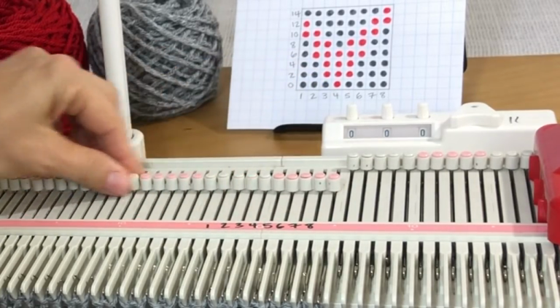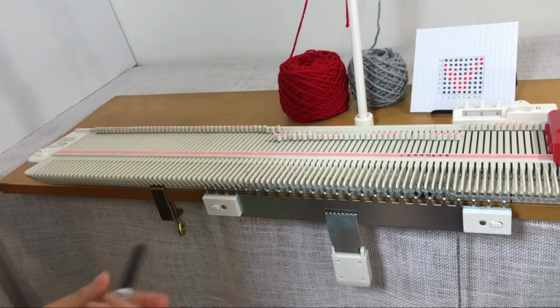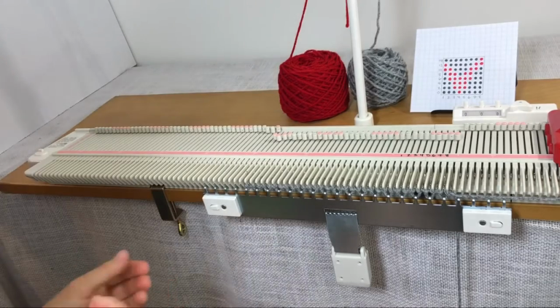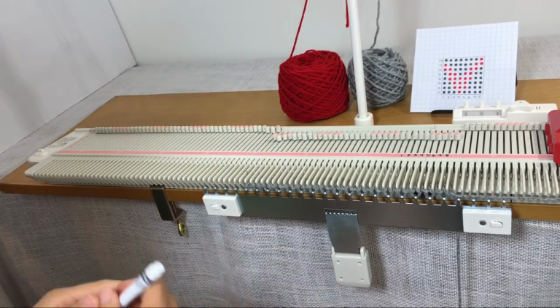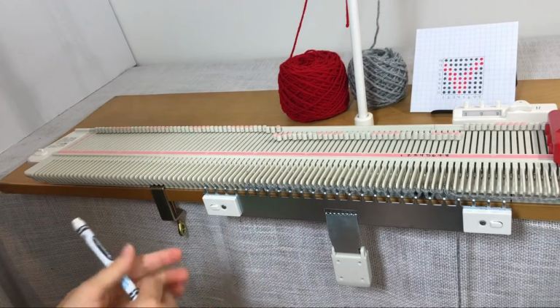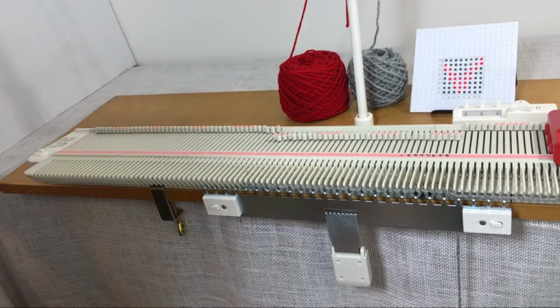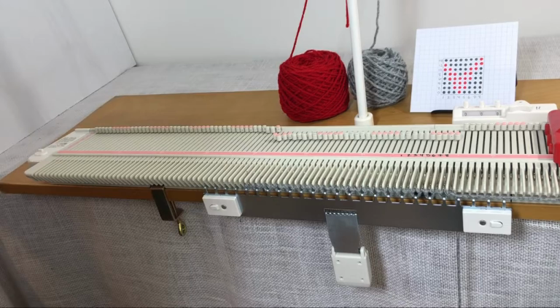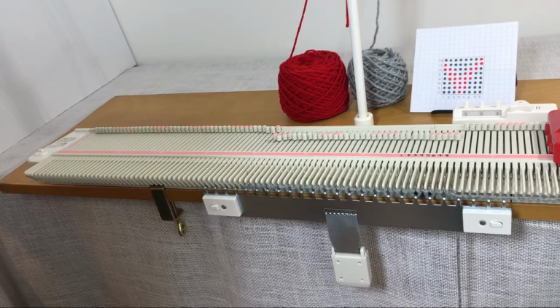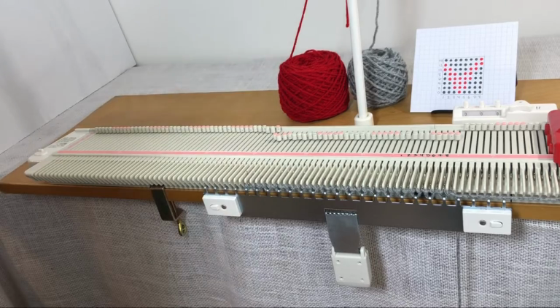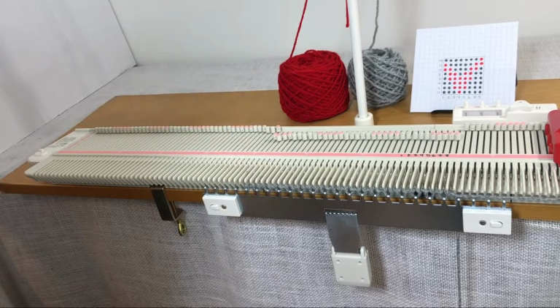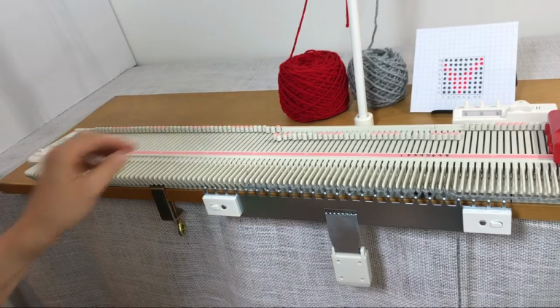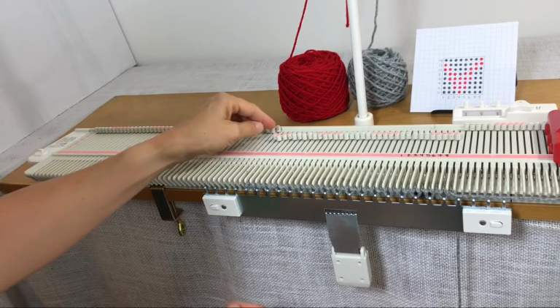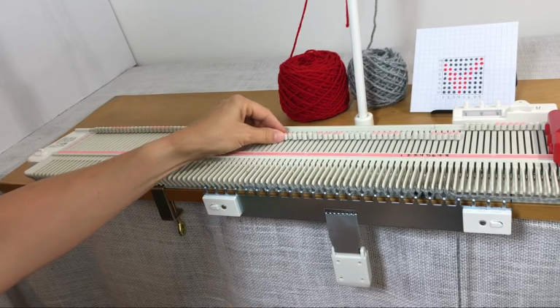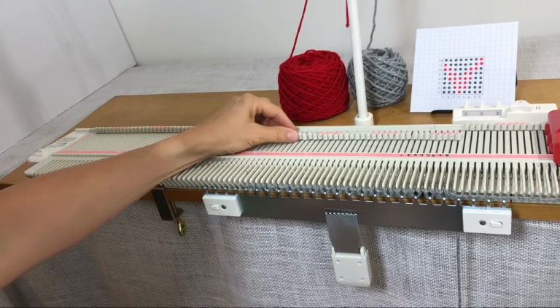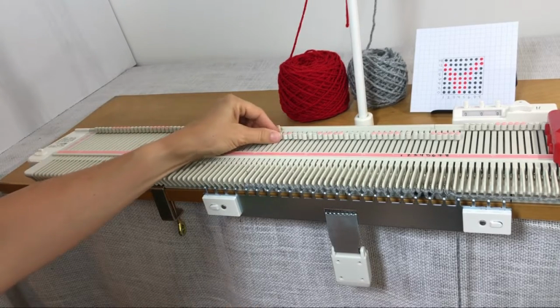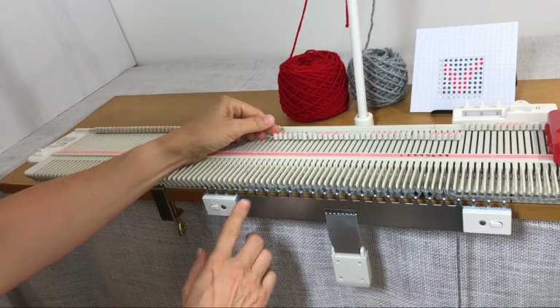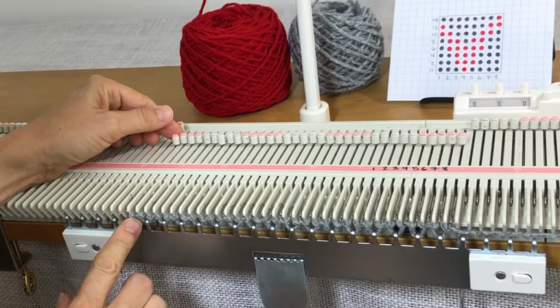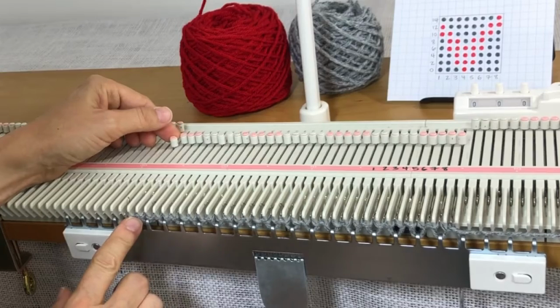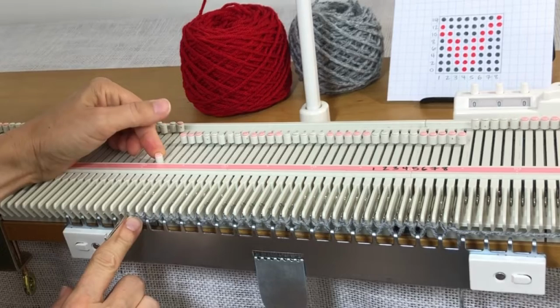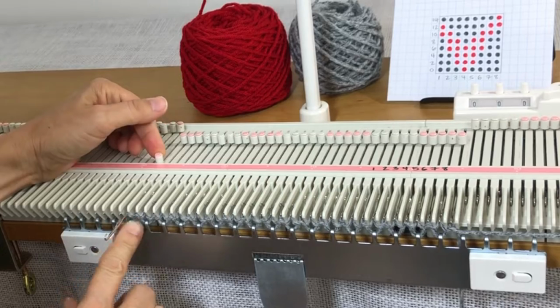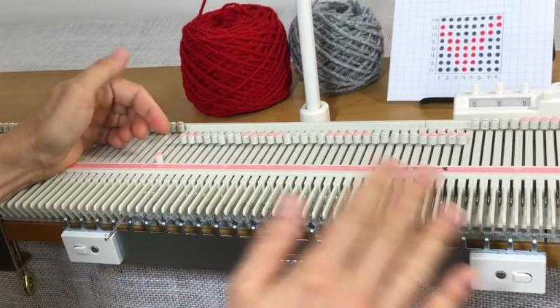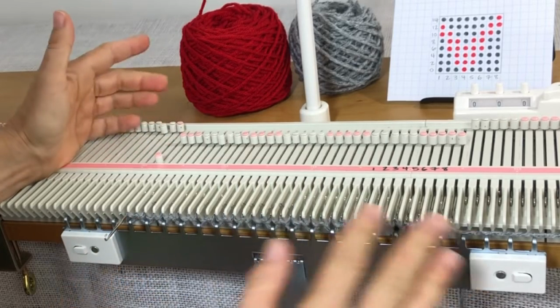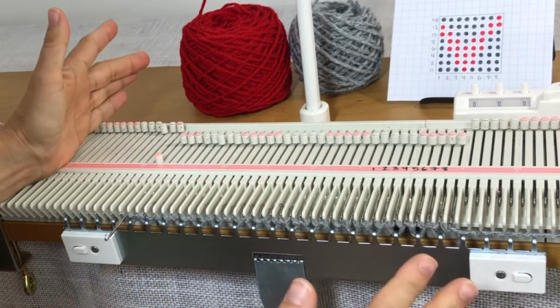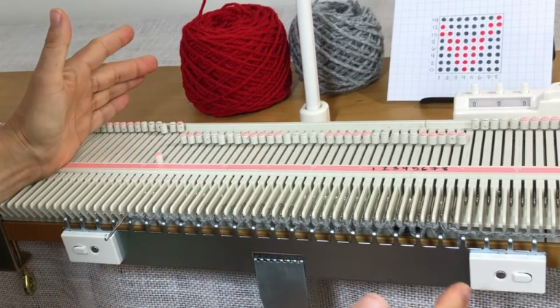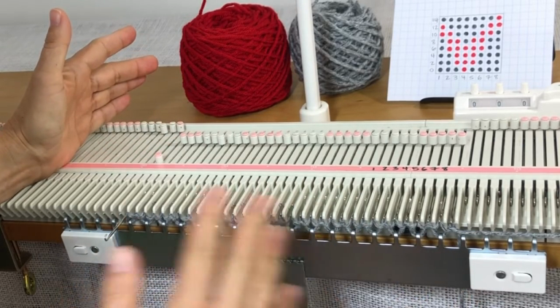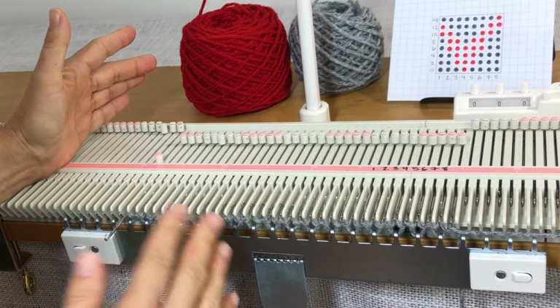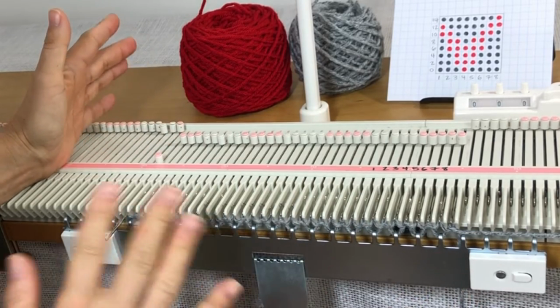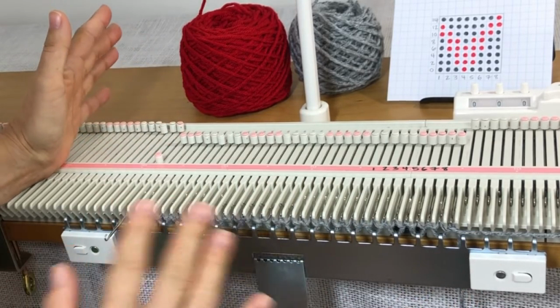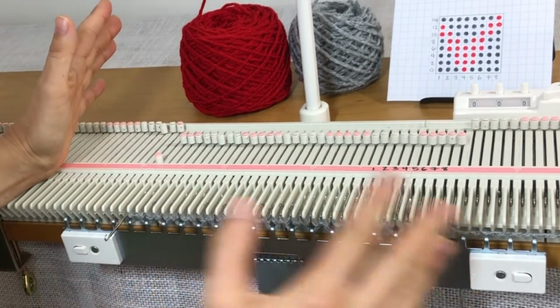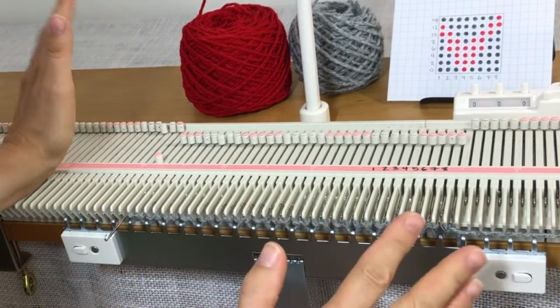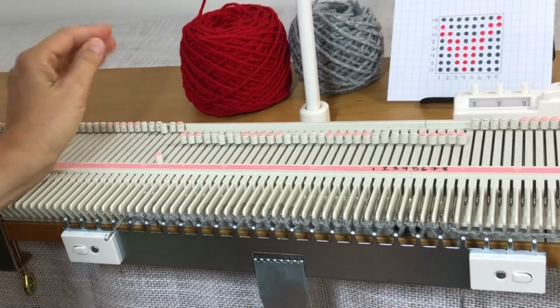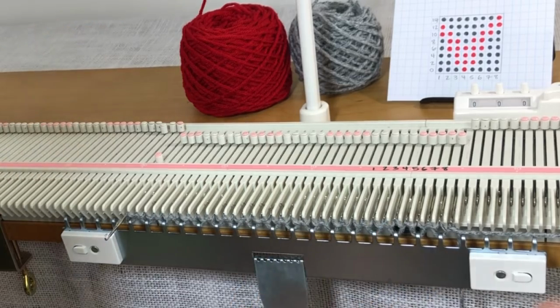The other thing the needle beetle will do is if I pull a needle to position D, it will just kind of ignore it — it will not include it in the pattern.